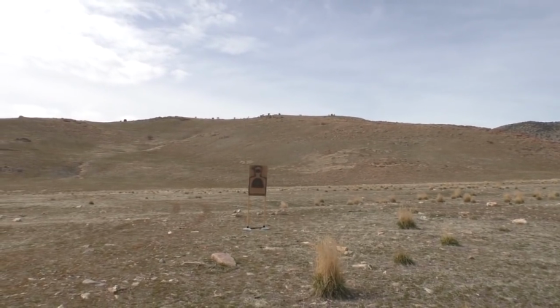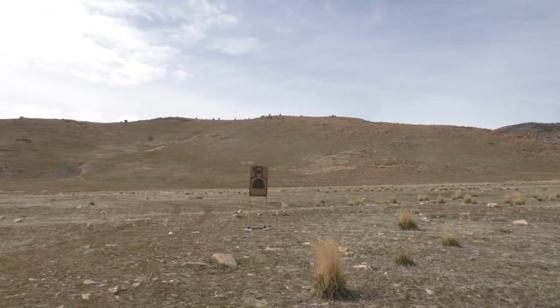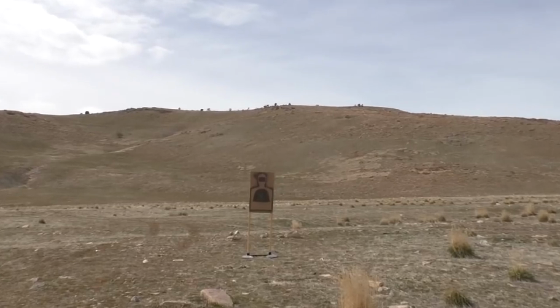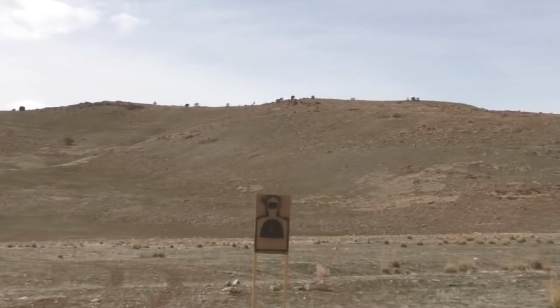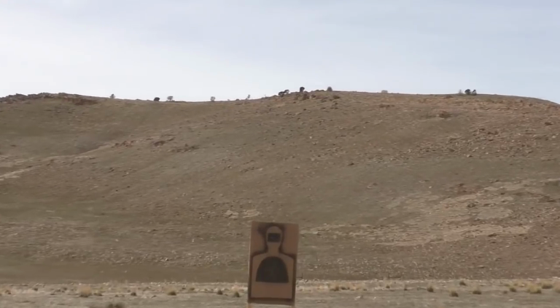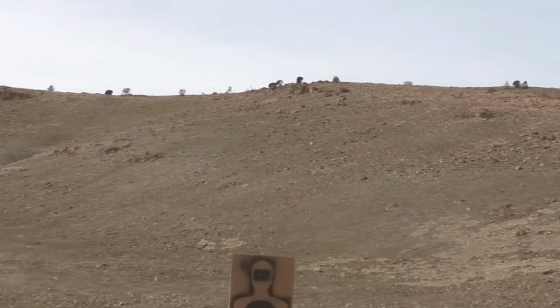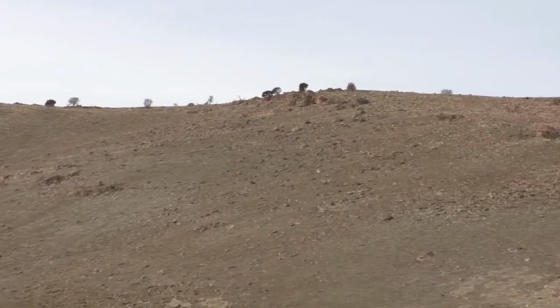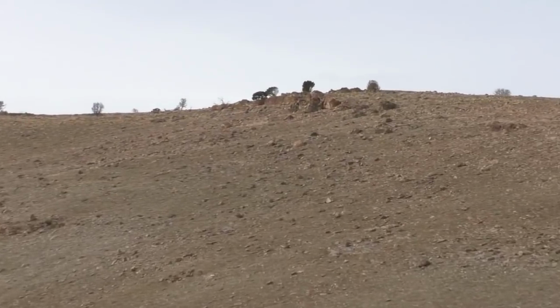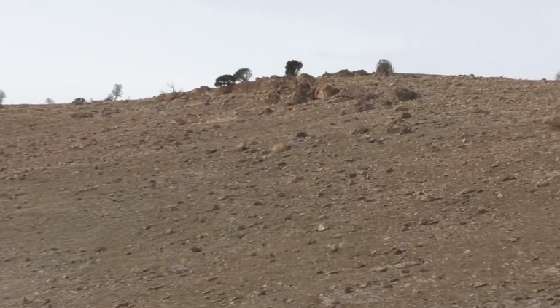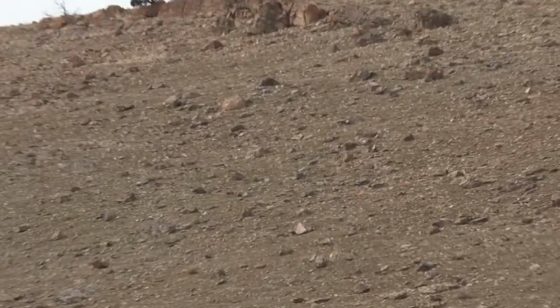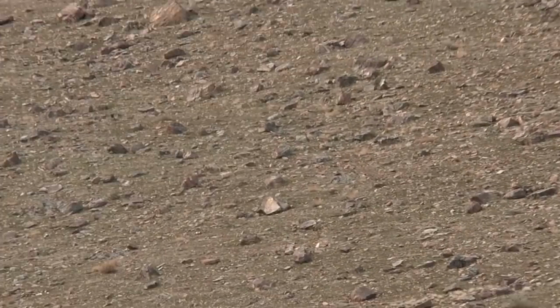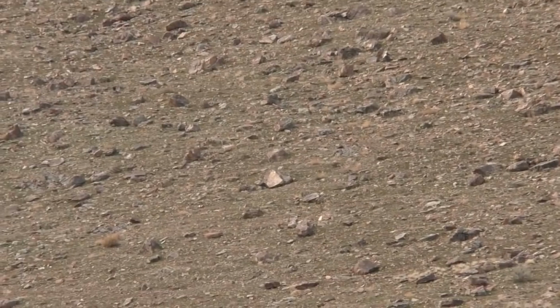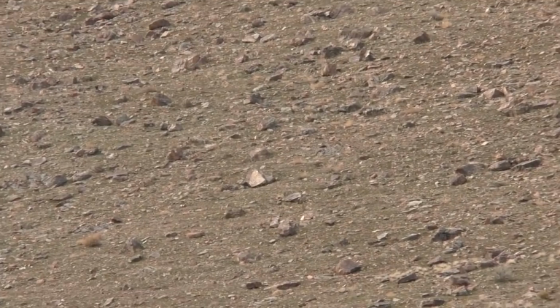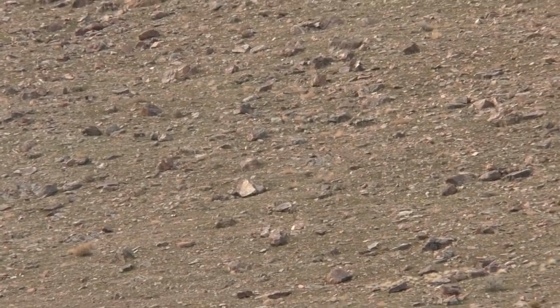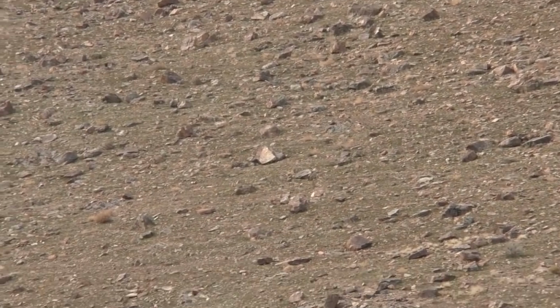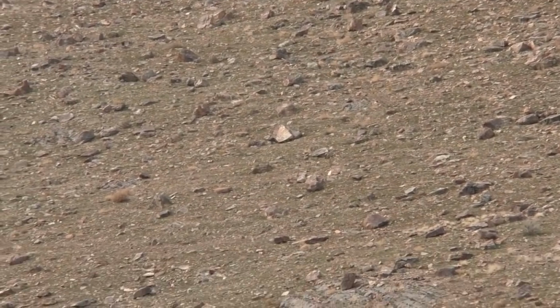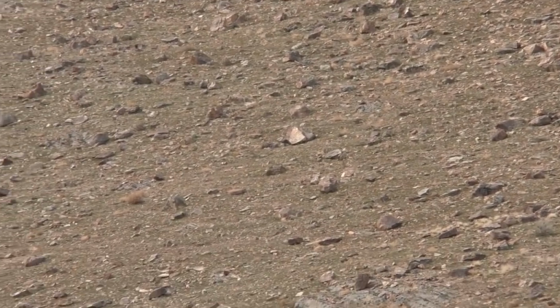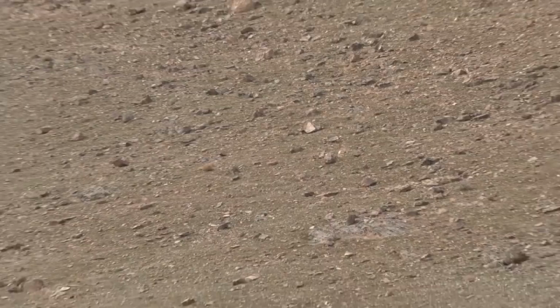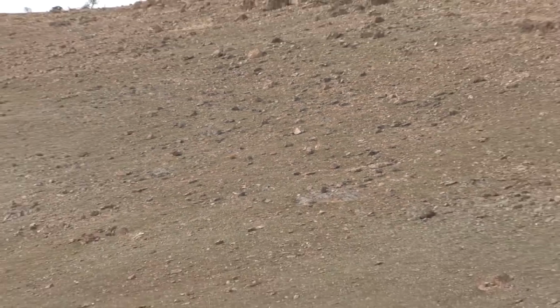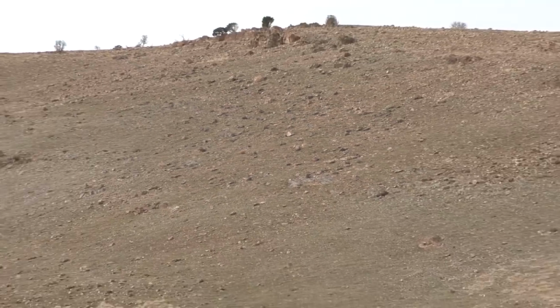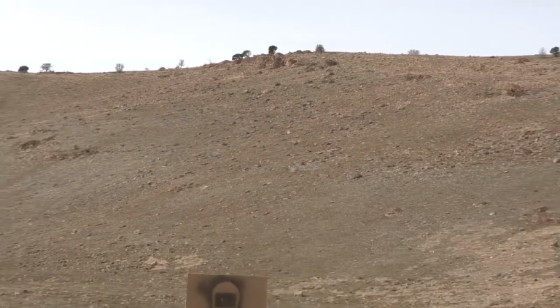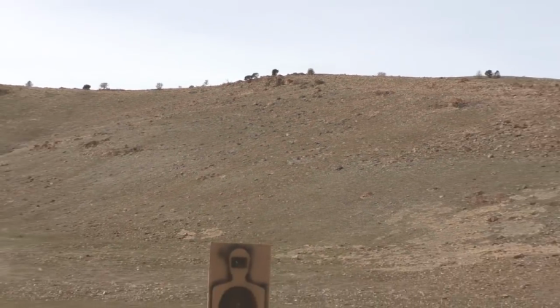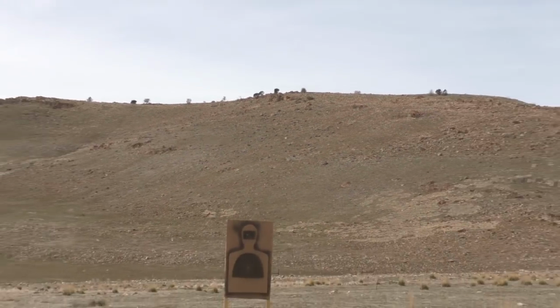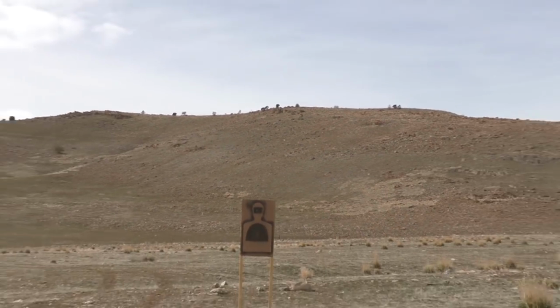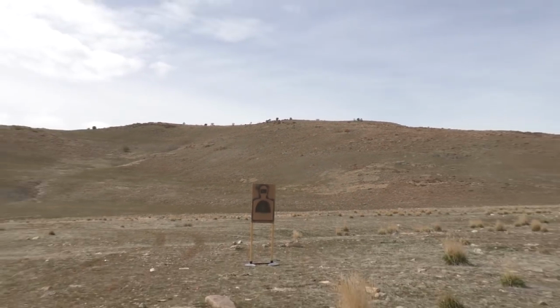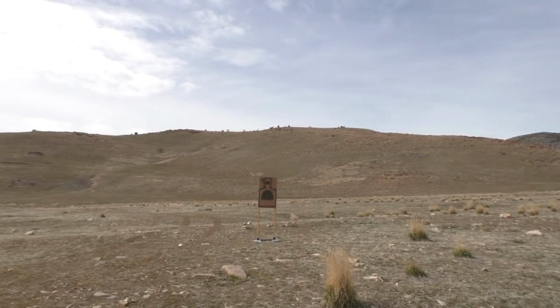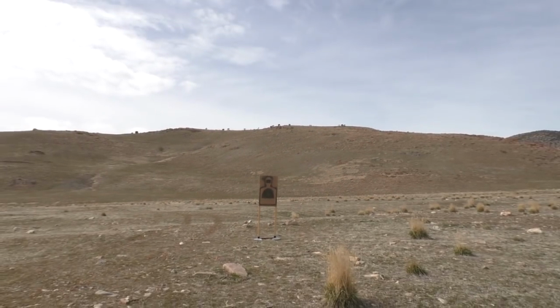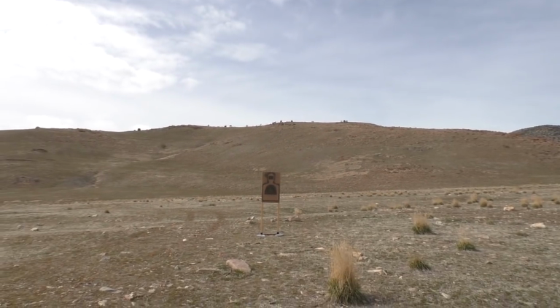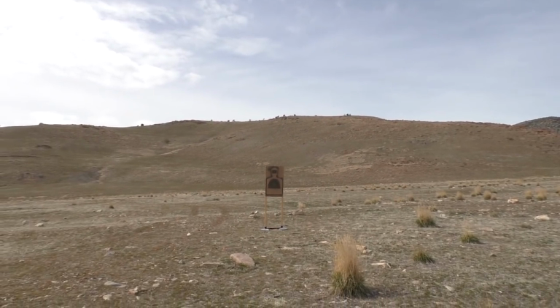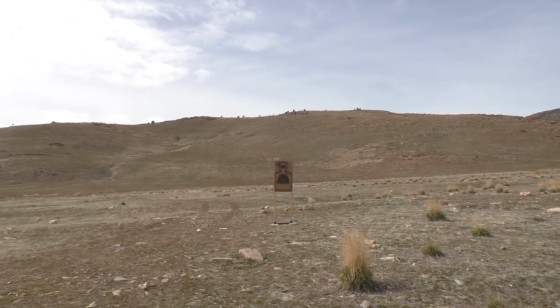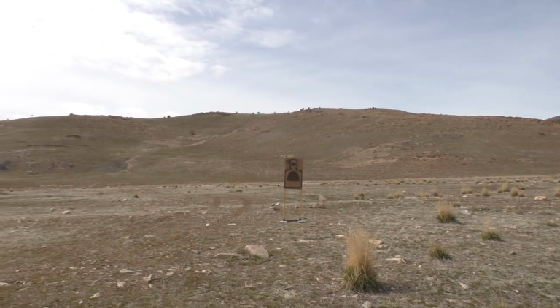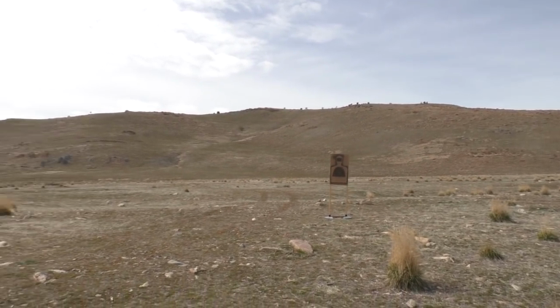I'd say at least 400 plus. I think you're probably right about that, given the elevation and everything — it's probably 400-ish yards.